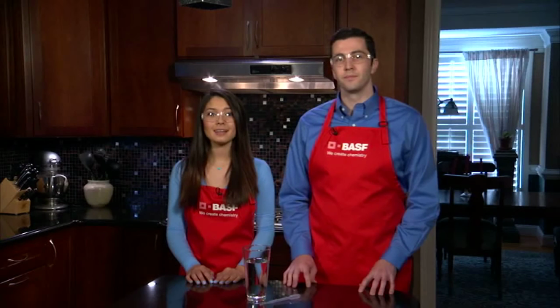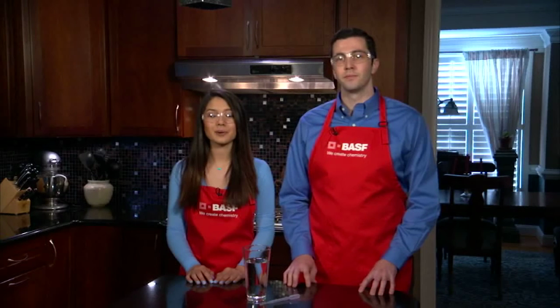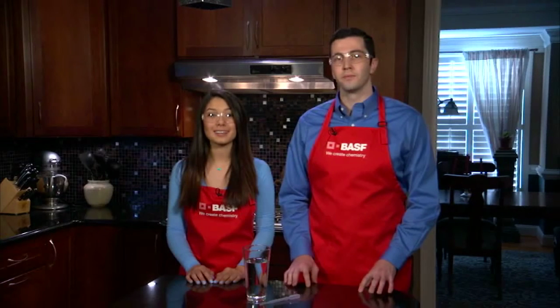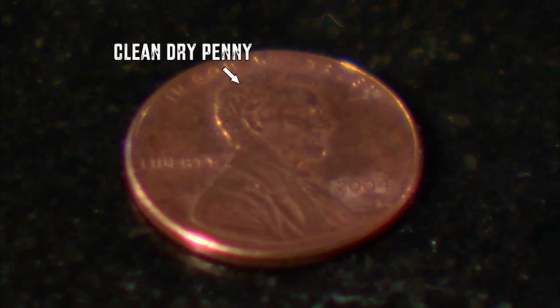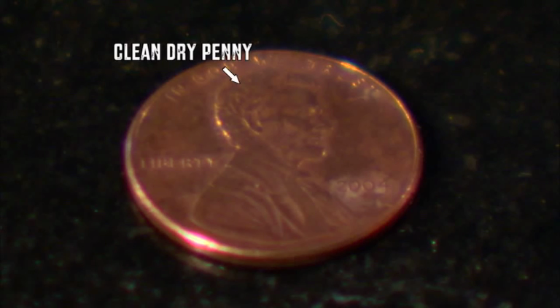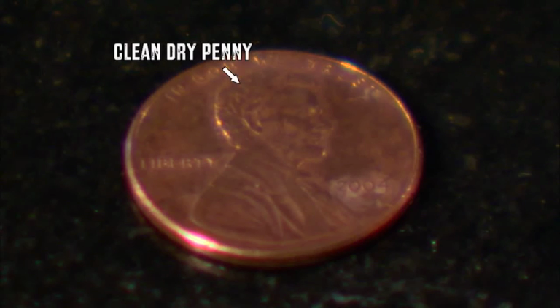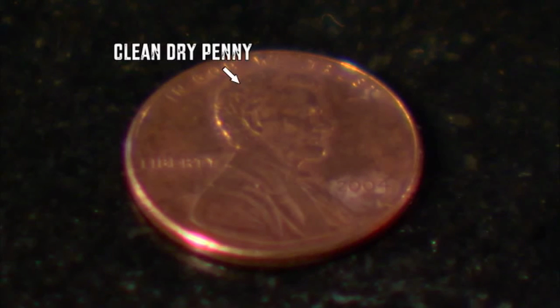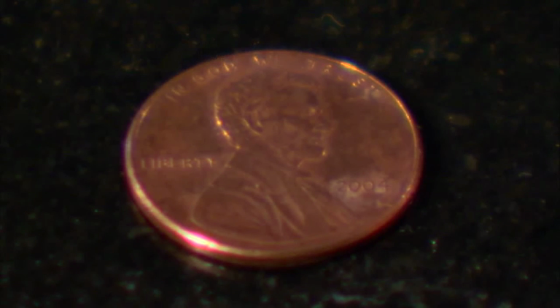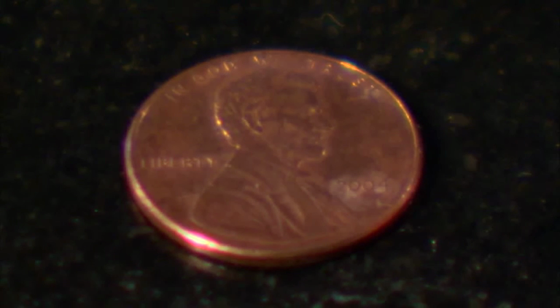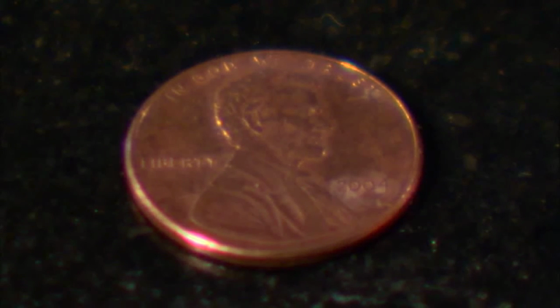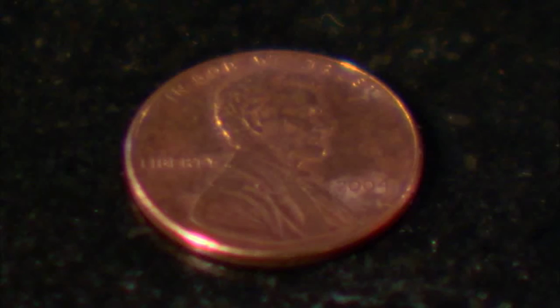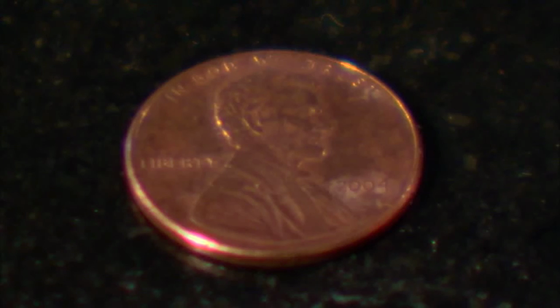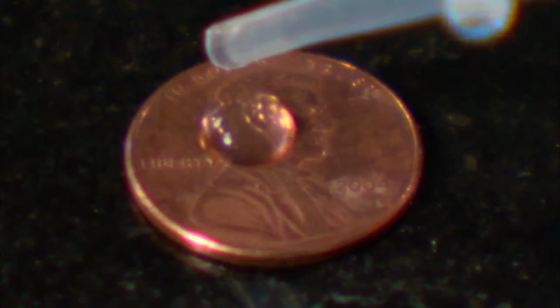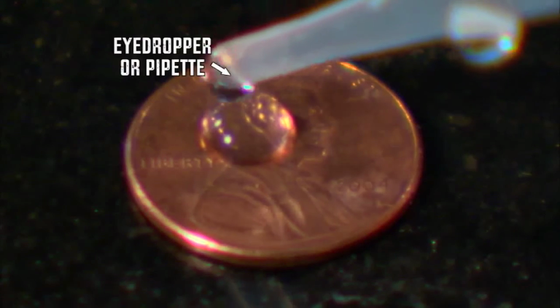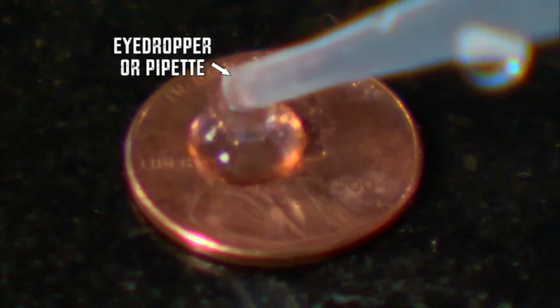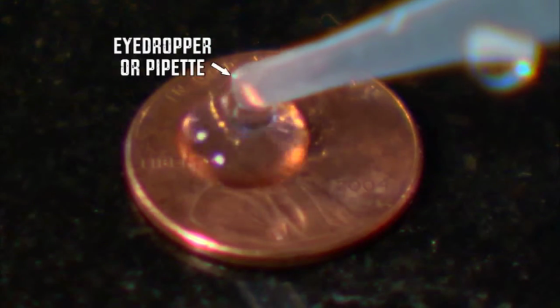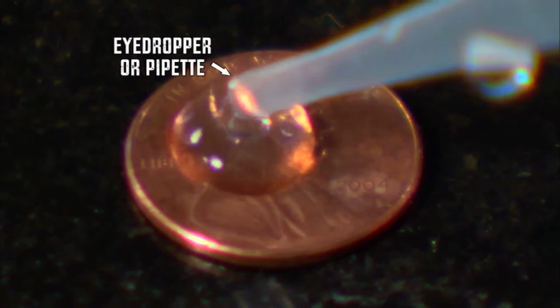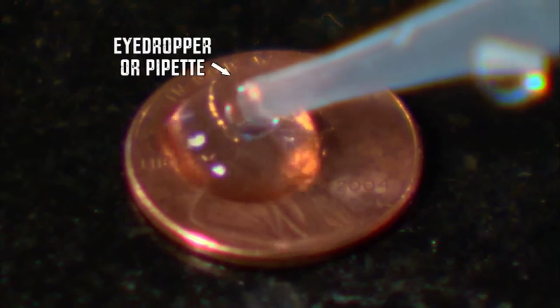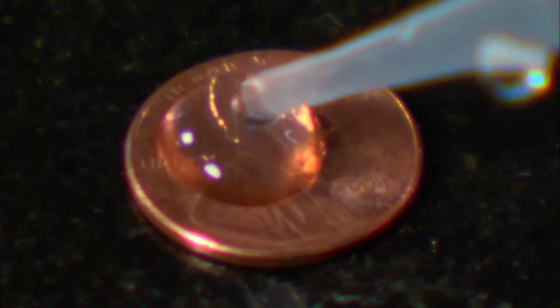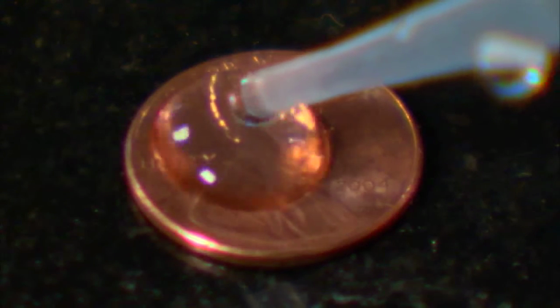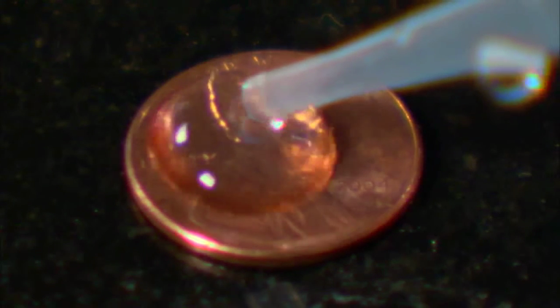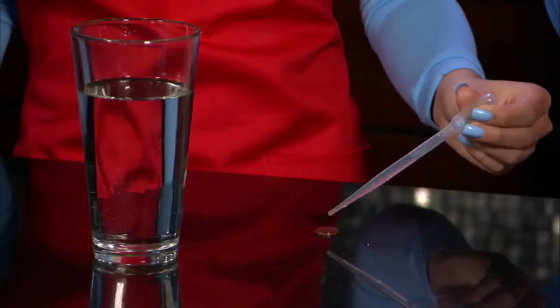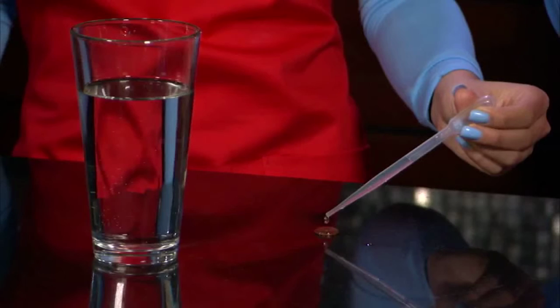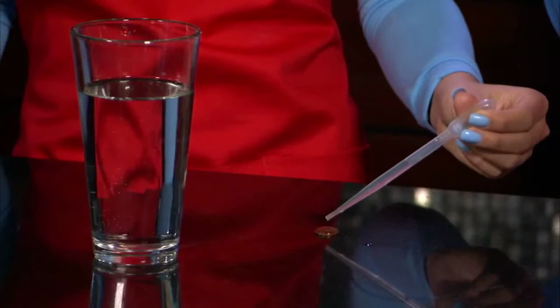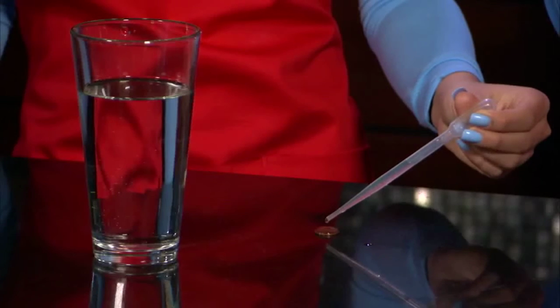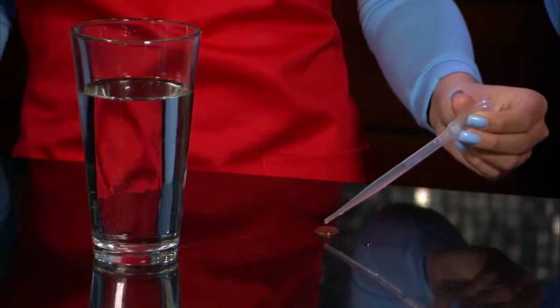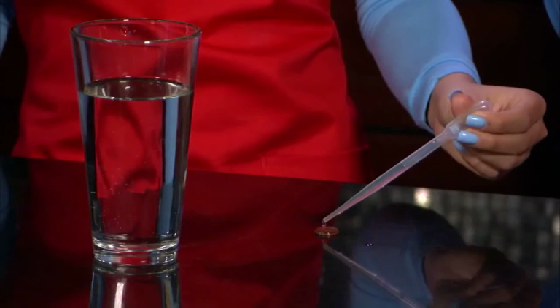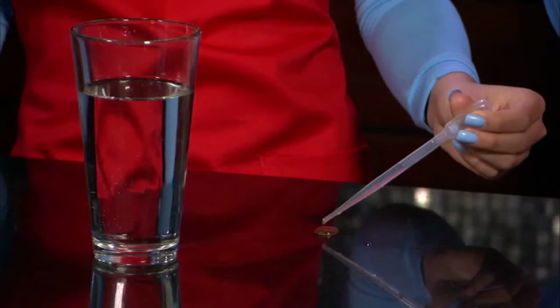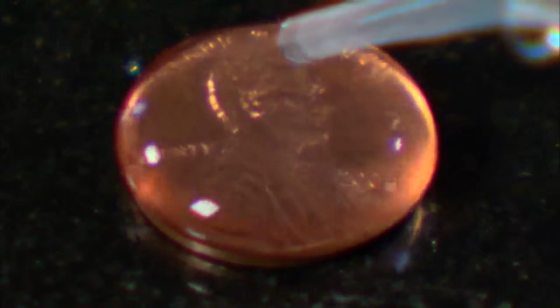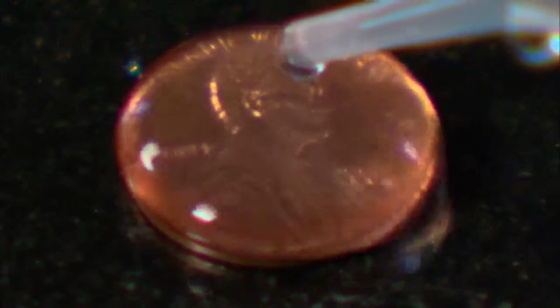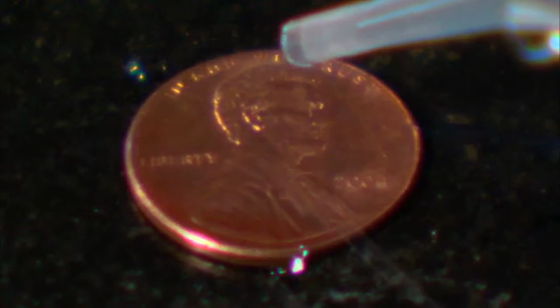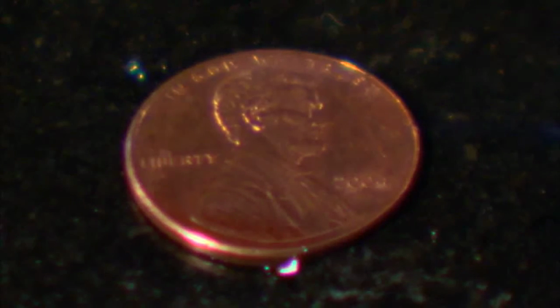Let's start with a clean, dry penny. Place the penny on a flat surface. Using an eyedropper or pipette, carefully drop individual drops onto the flat surface of the penny. Keep track of the drops as you add them until the water runs over the sides.